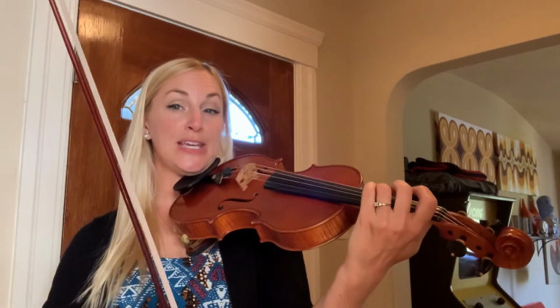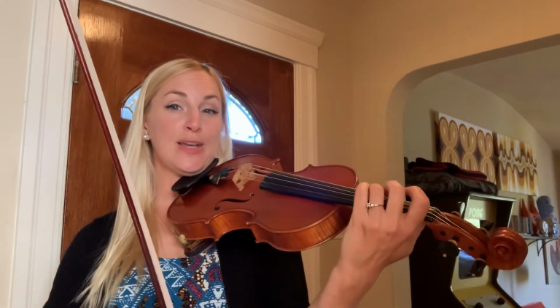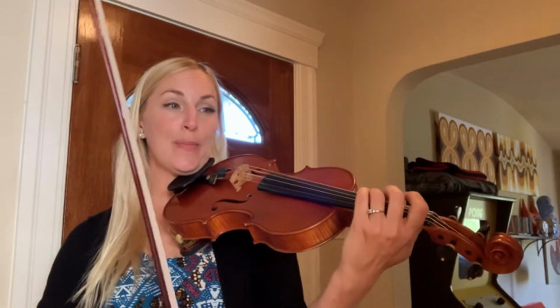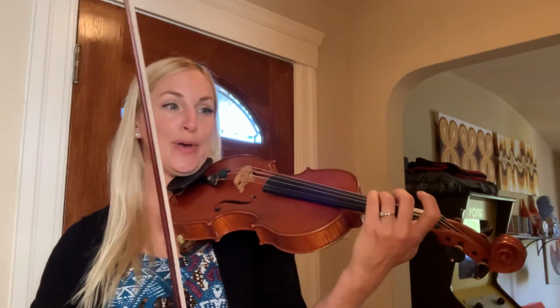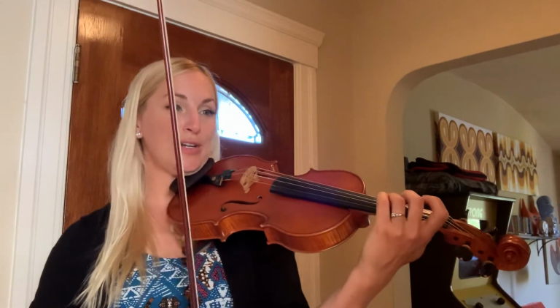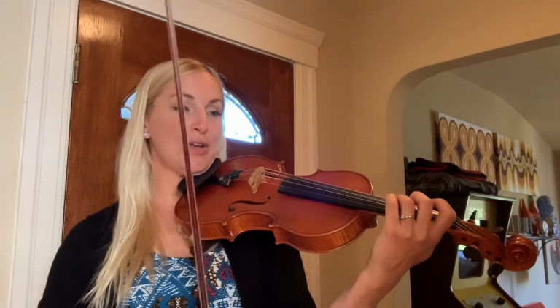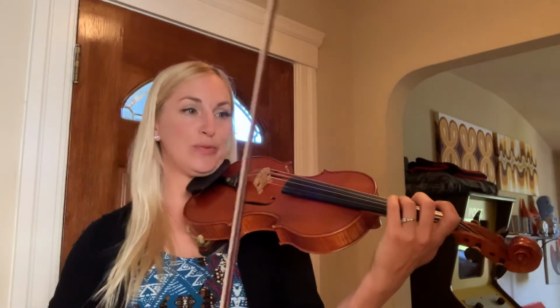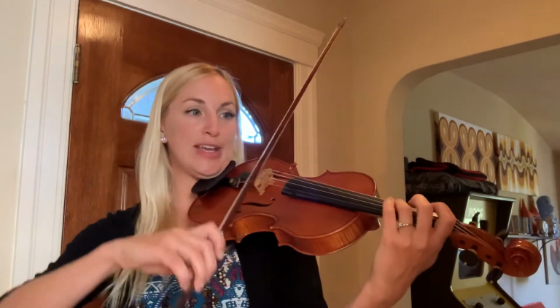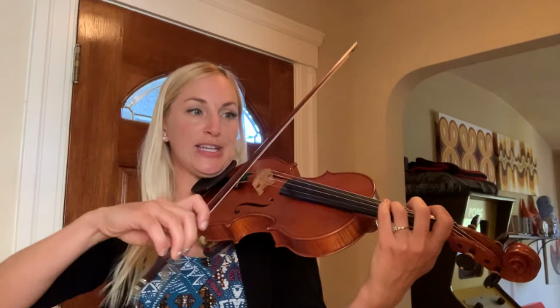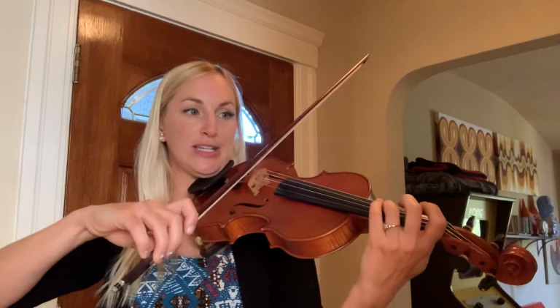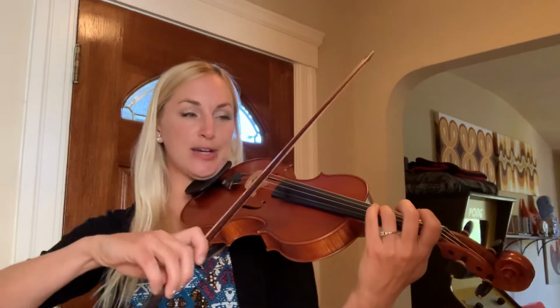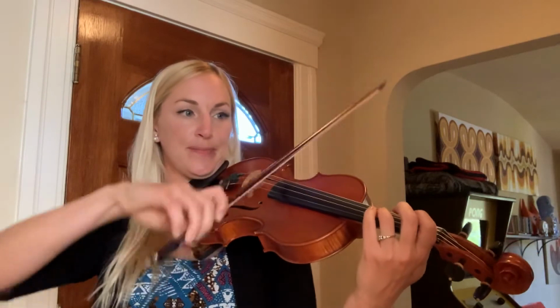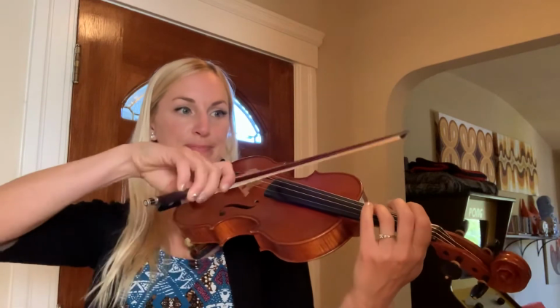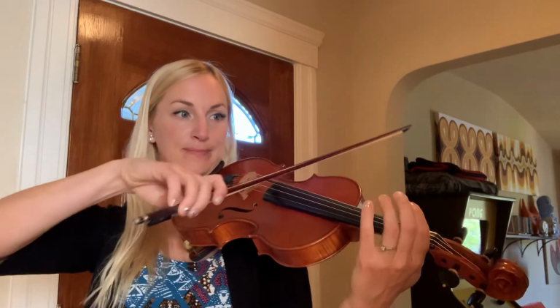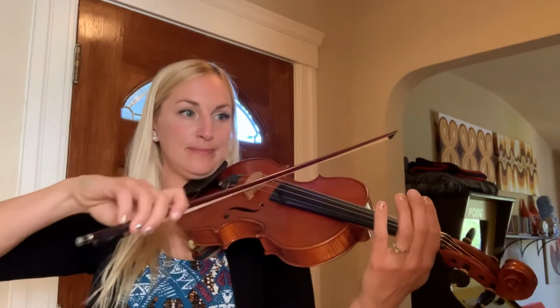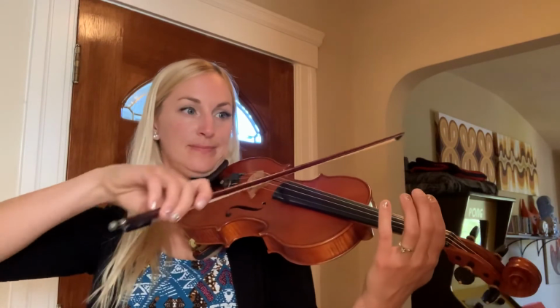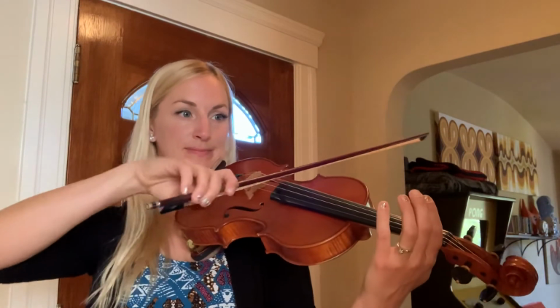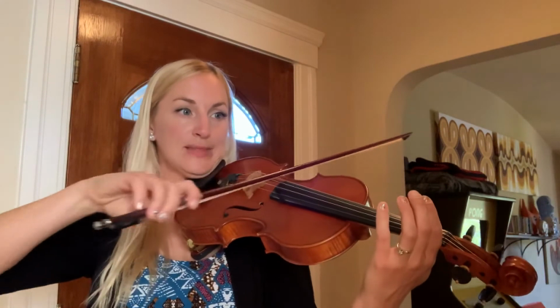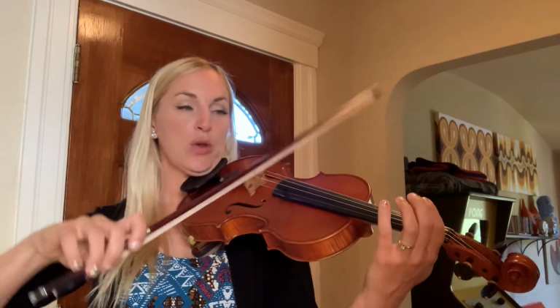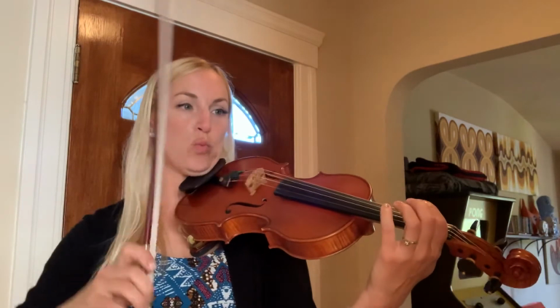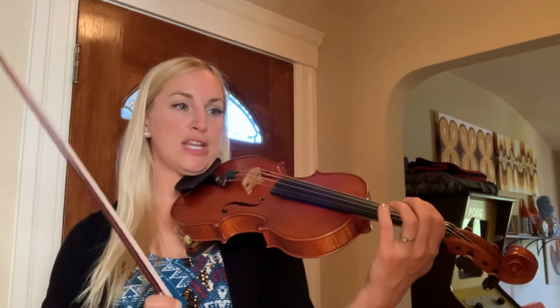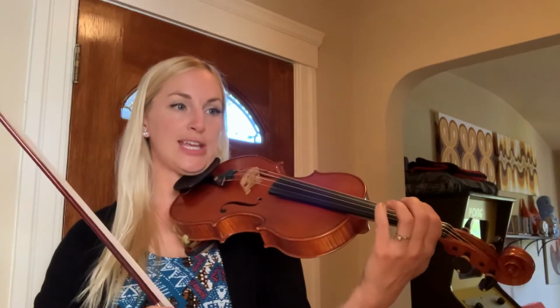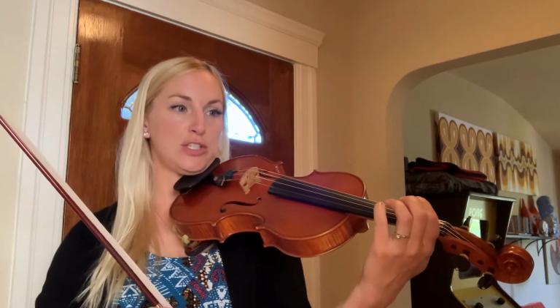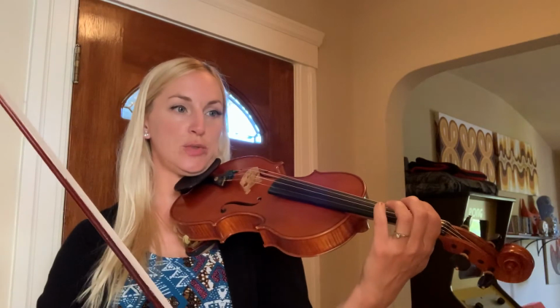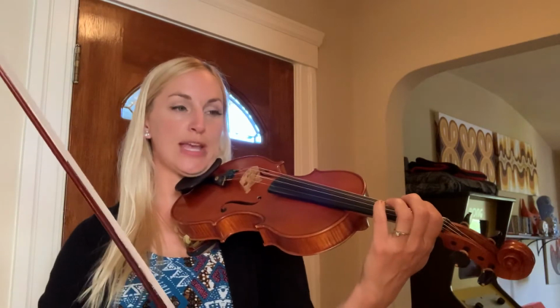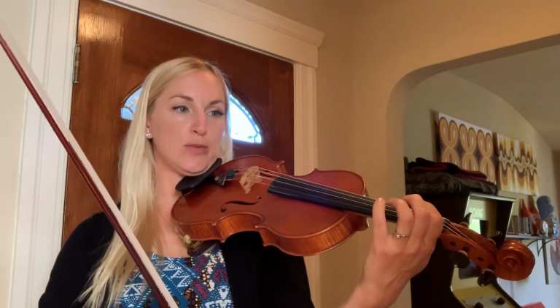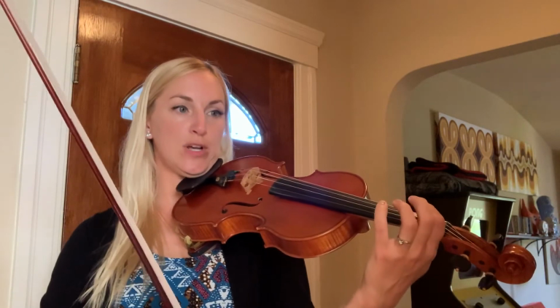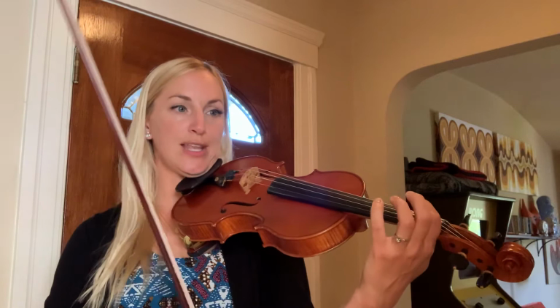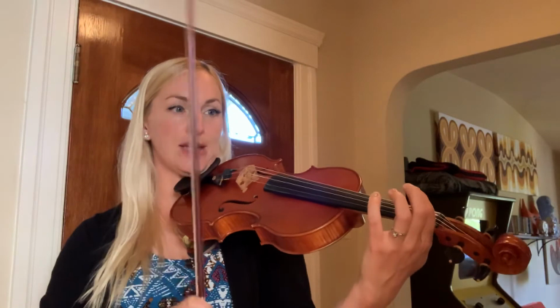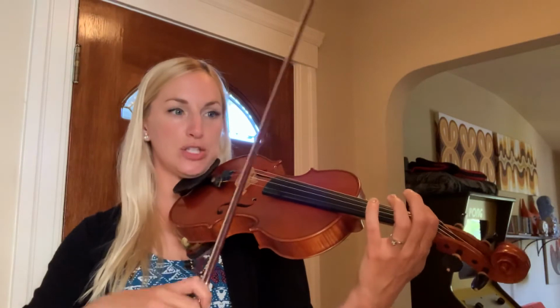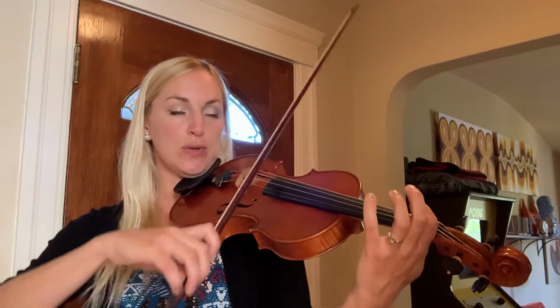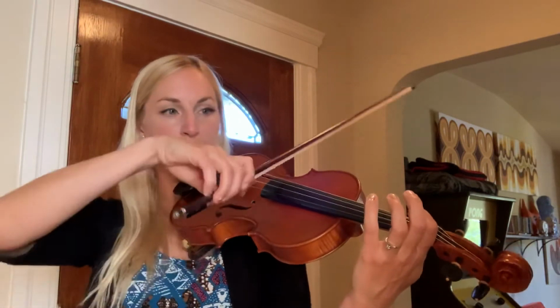B part, ready, go. One, and two, and, one, and two, and.